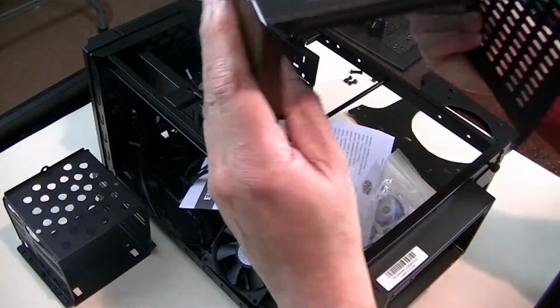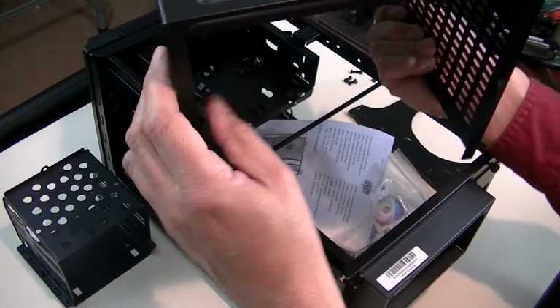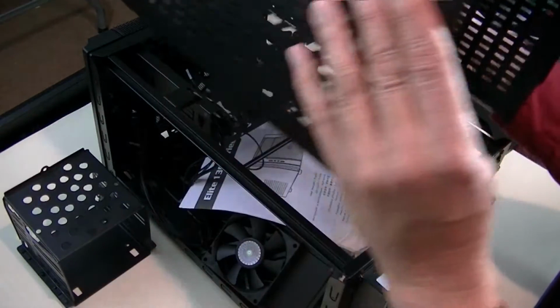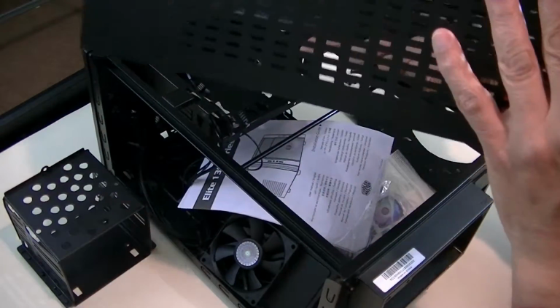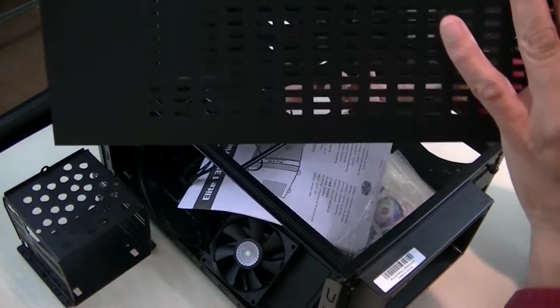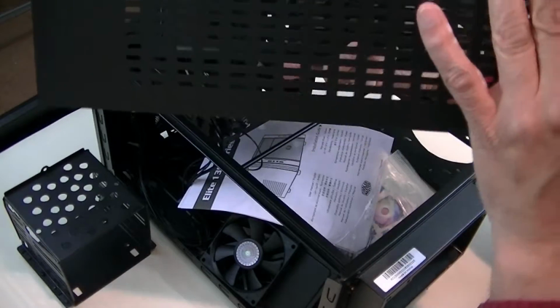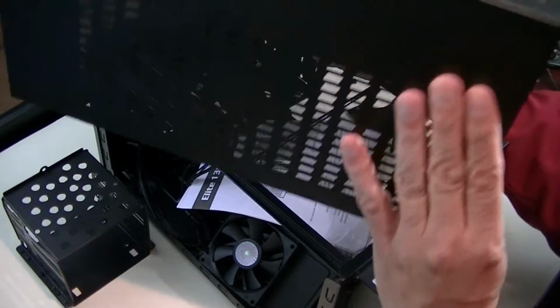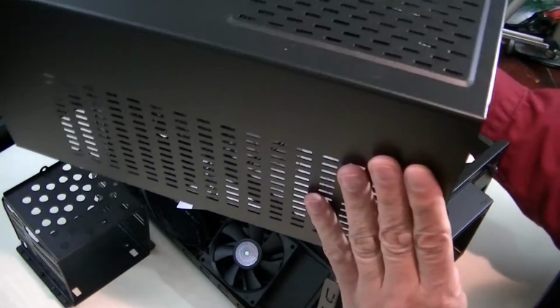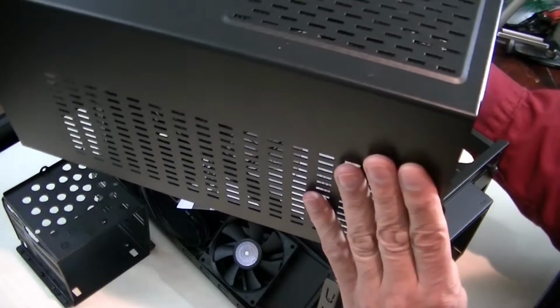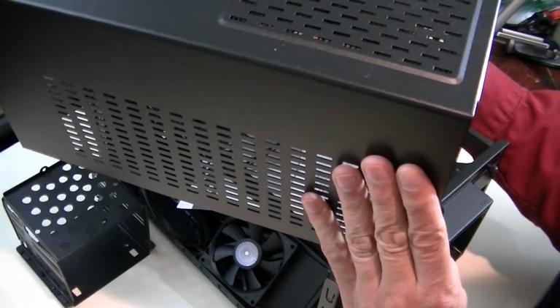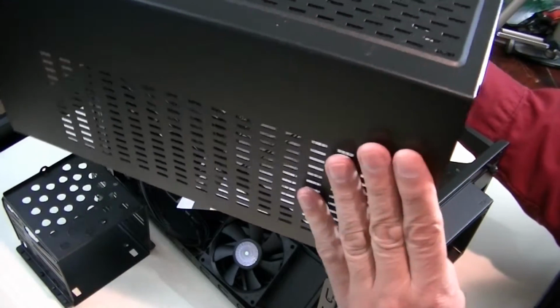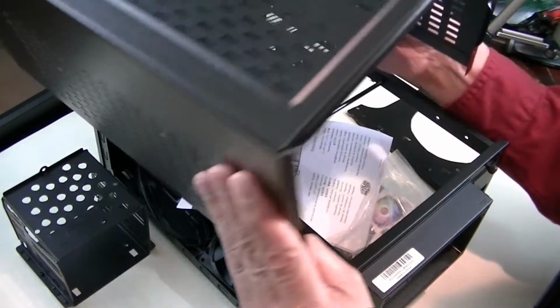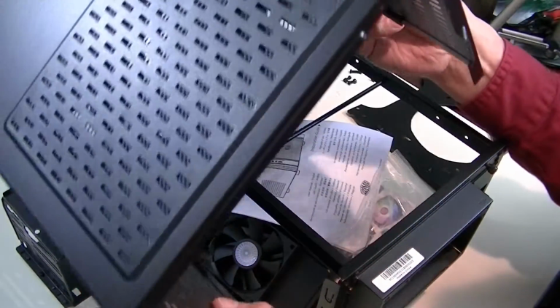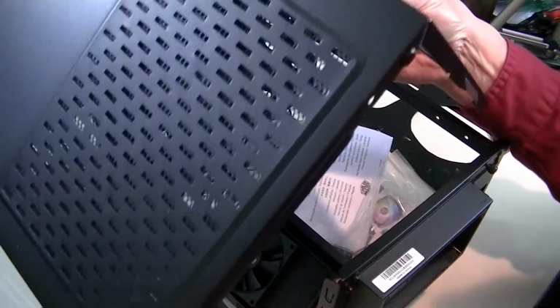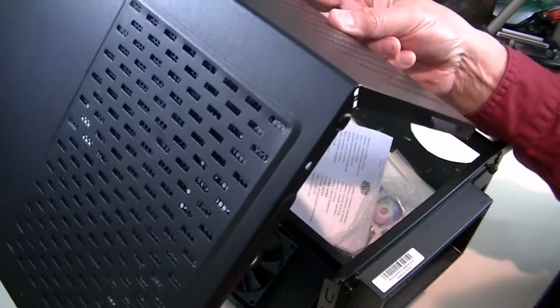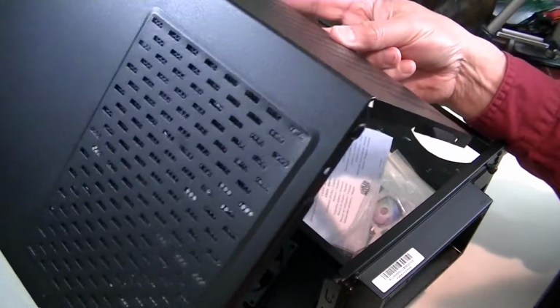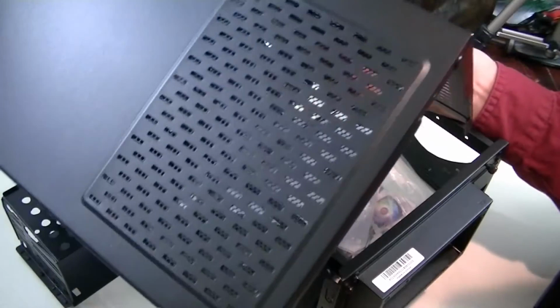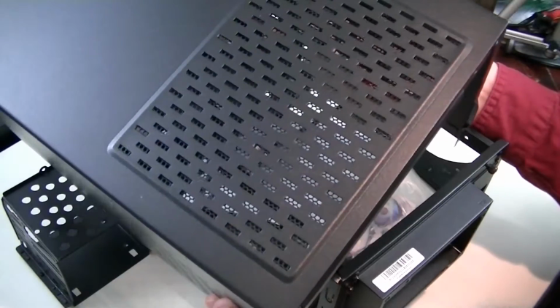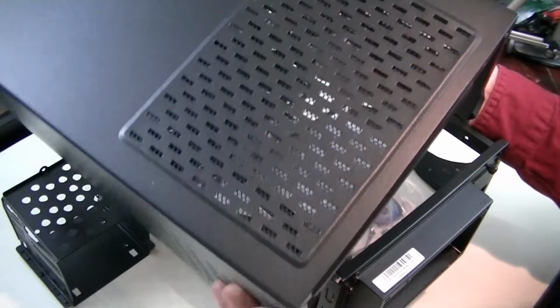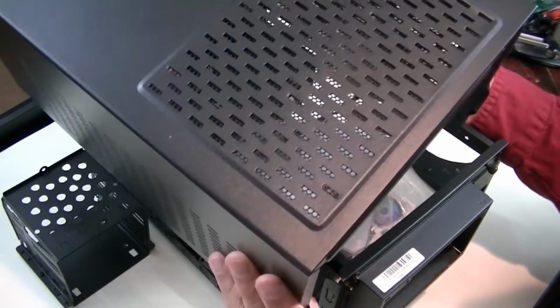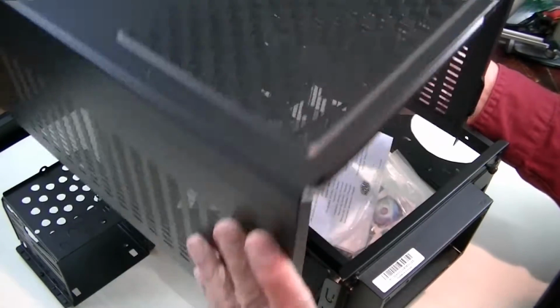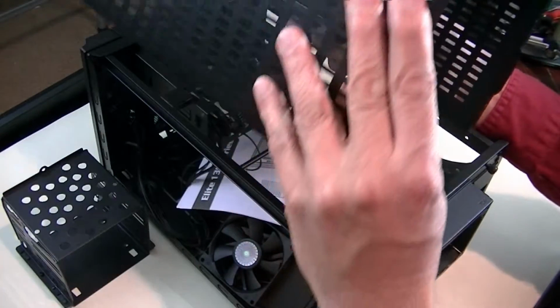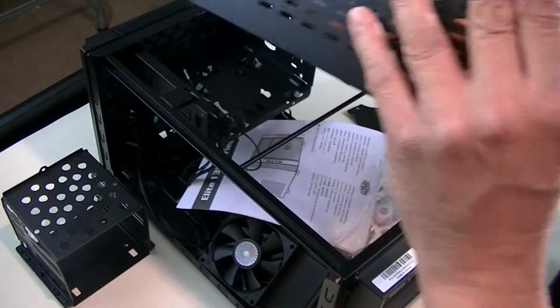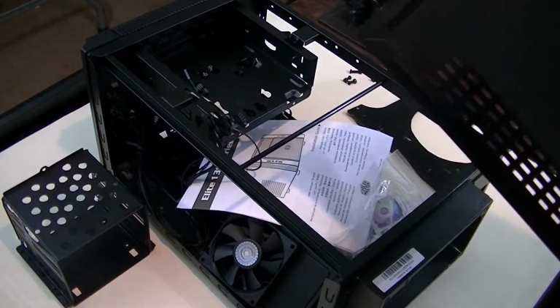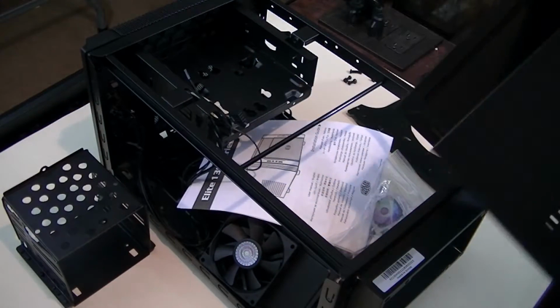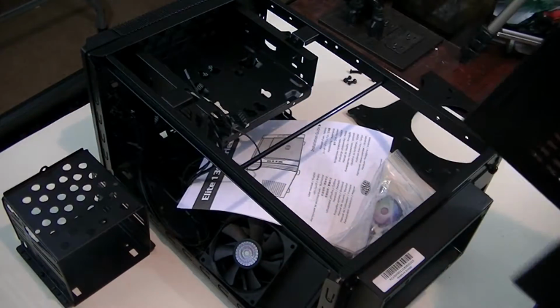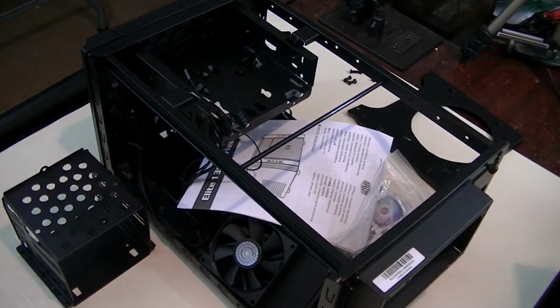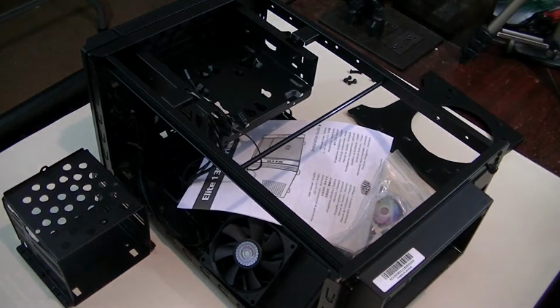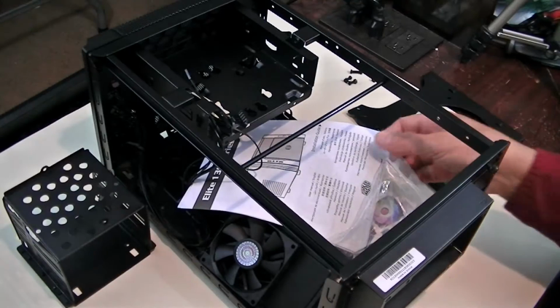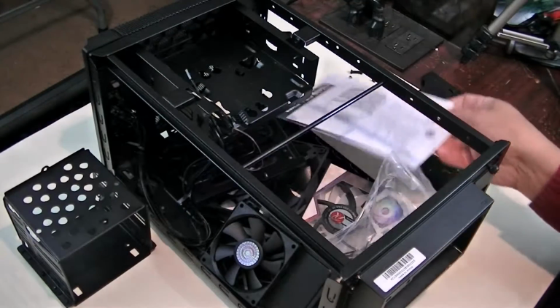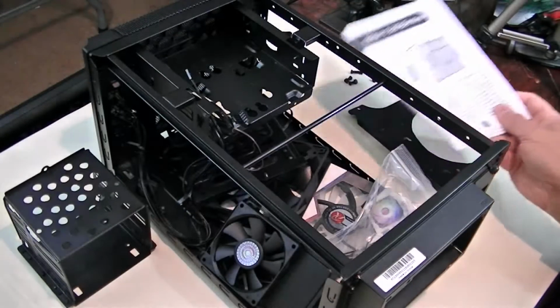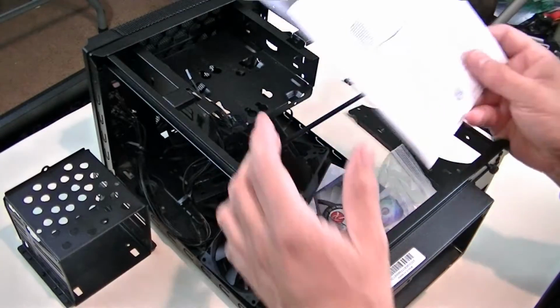There will be further modifications as I mentioned in my previous video — modifications to this cover. I'll leave that as a surprise for now and you'll see what I have in mind later.